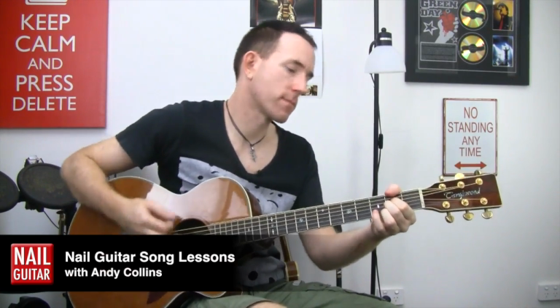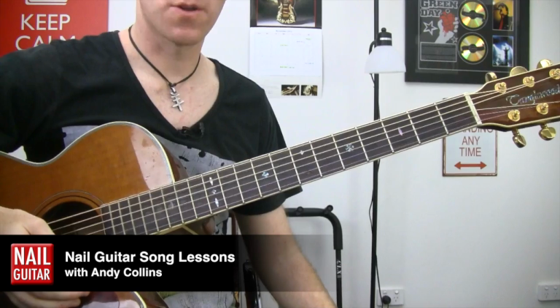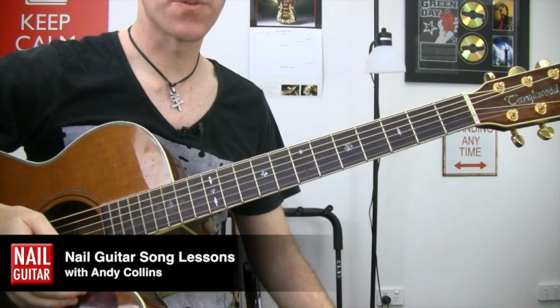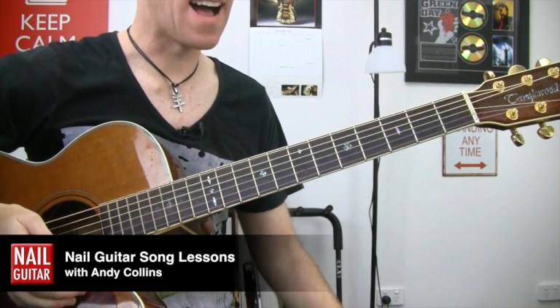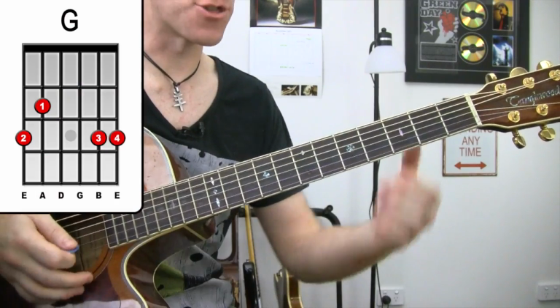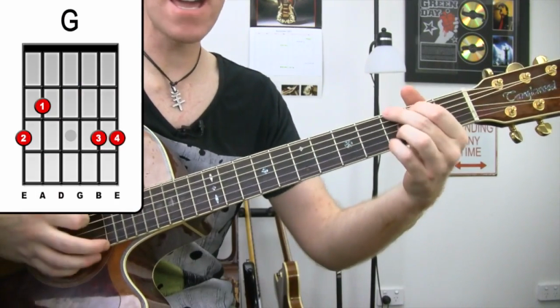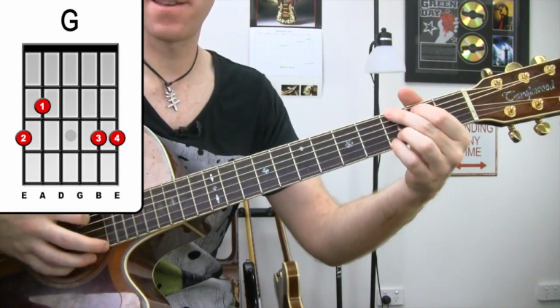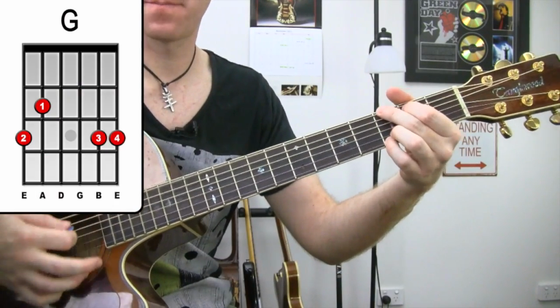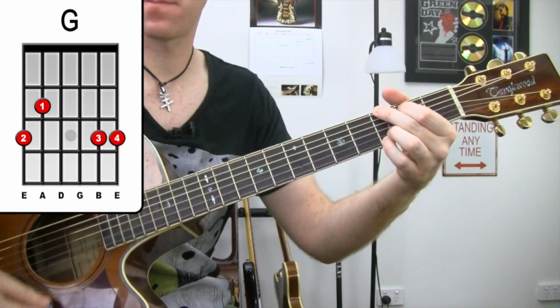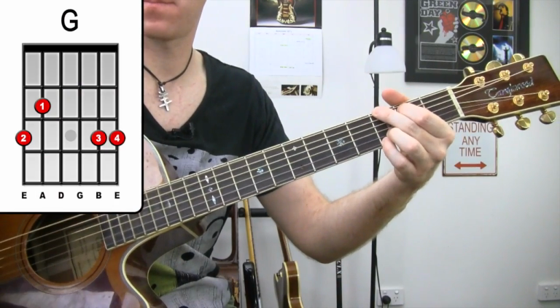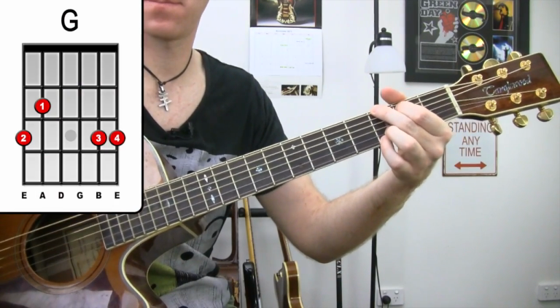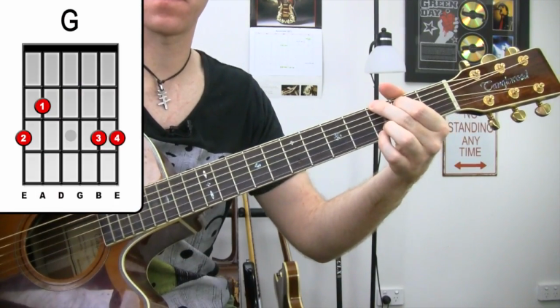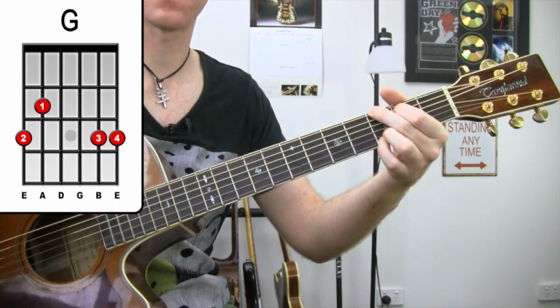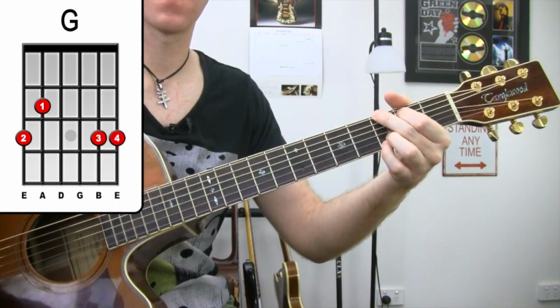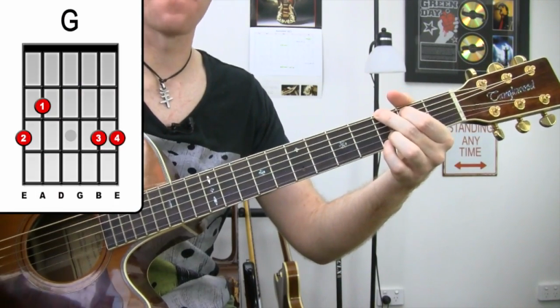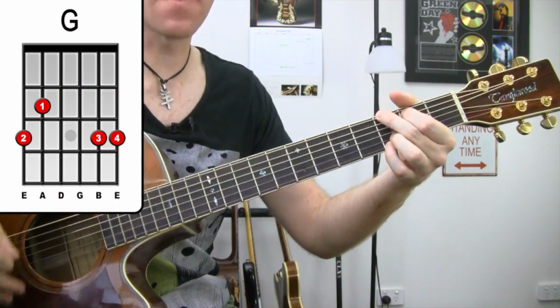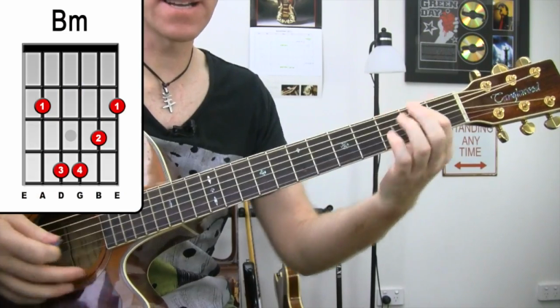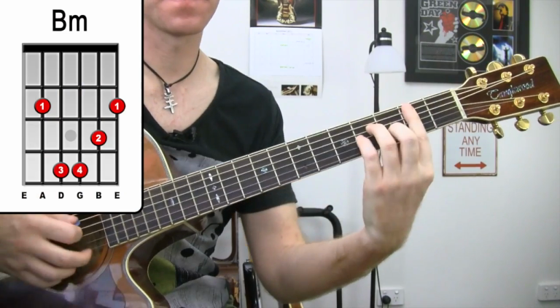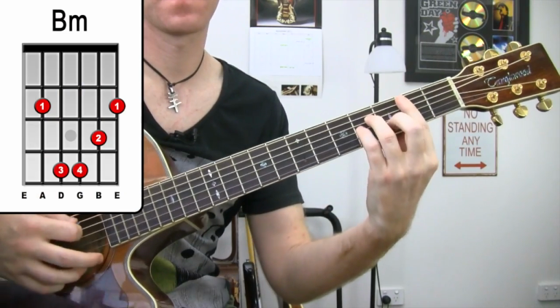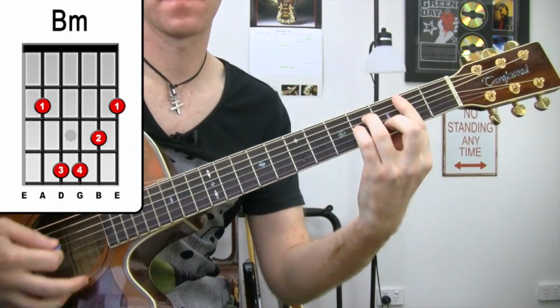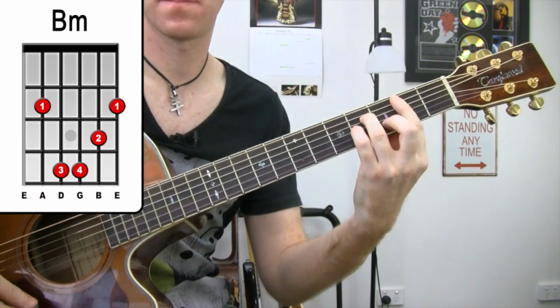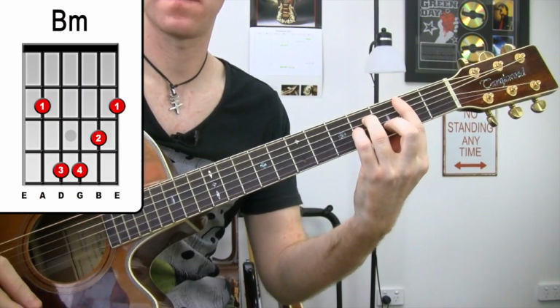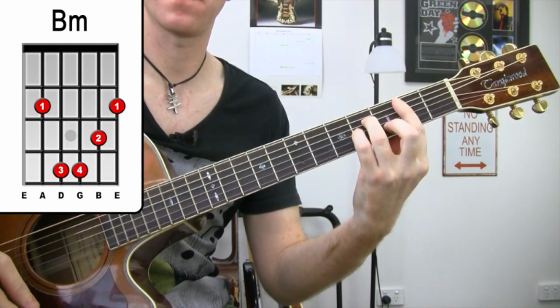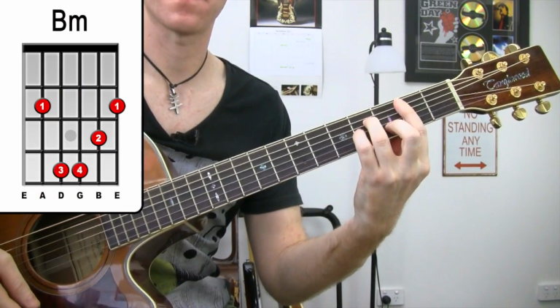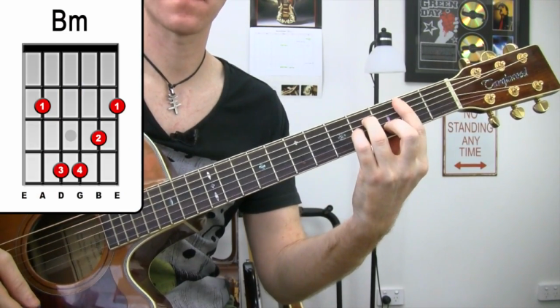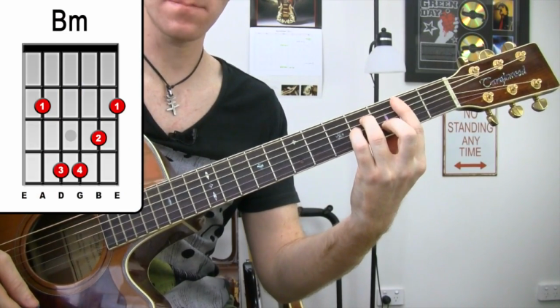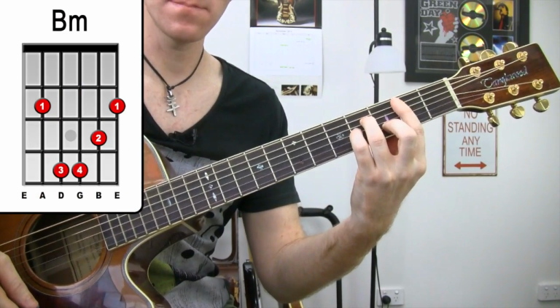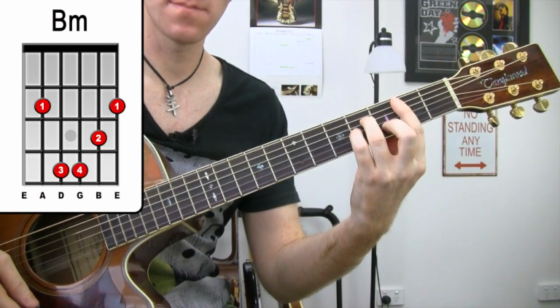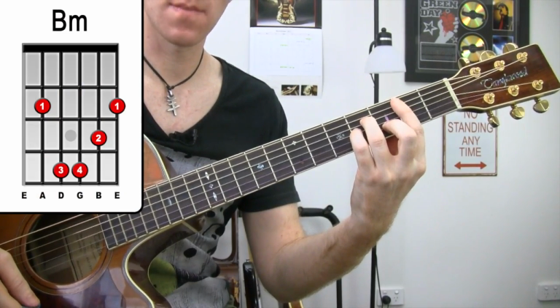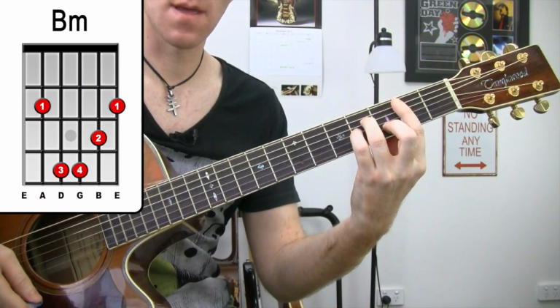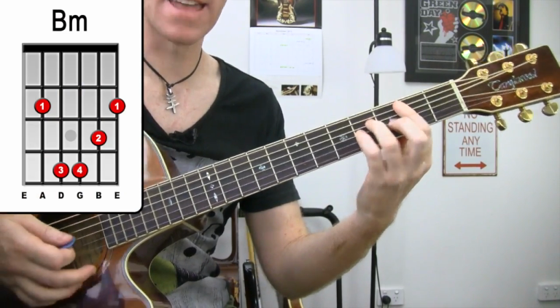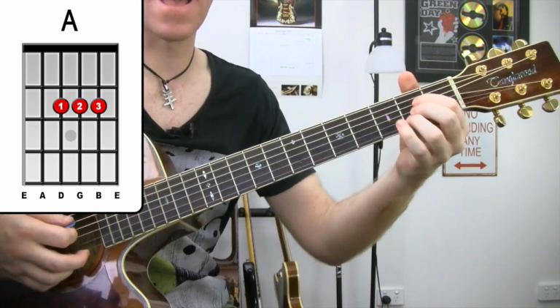The chords we've got are G, B minor, and A.